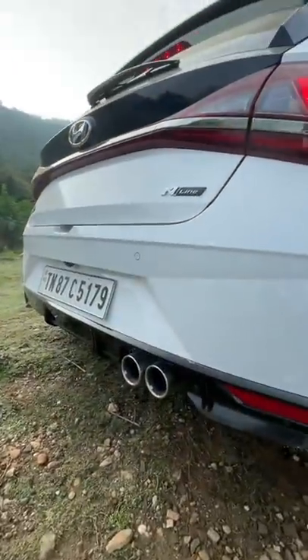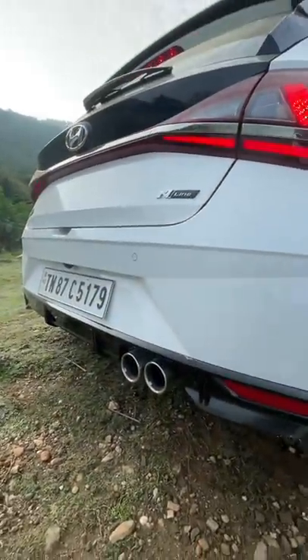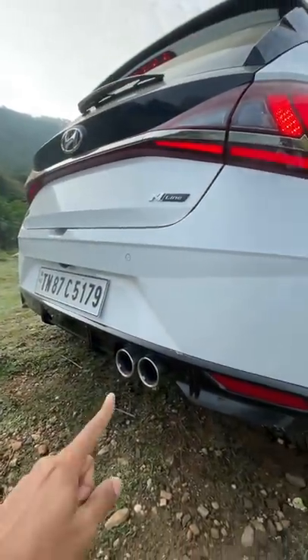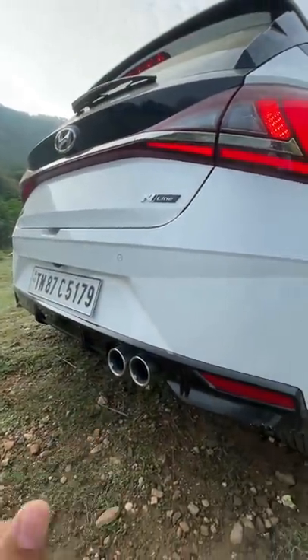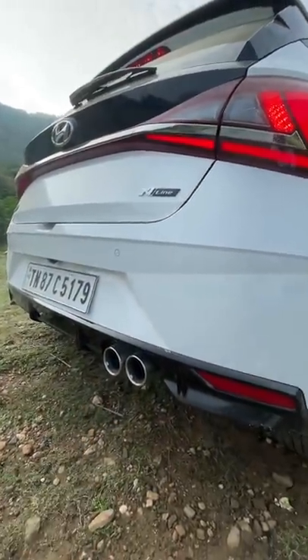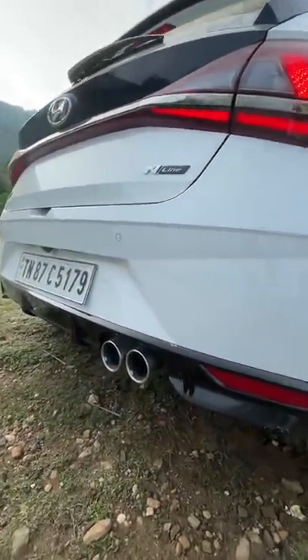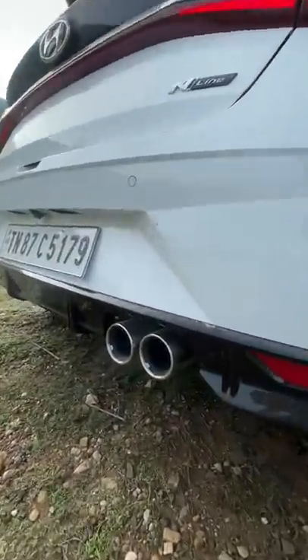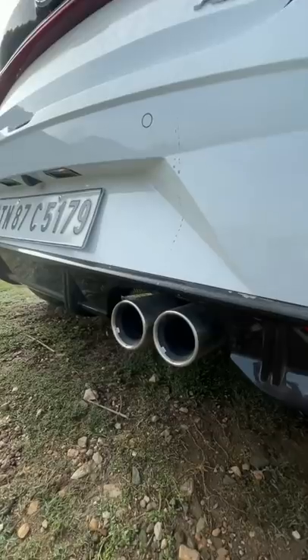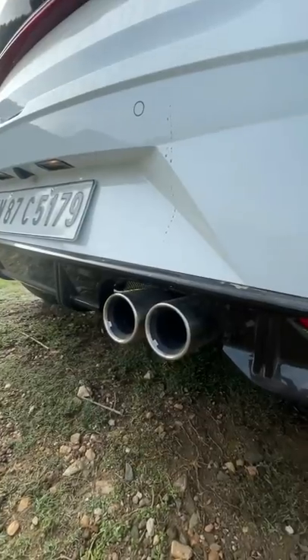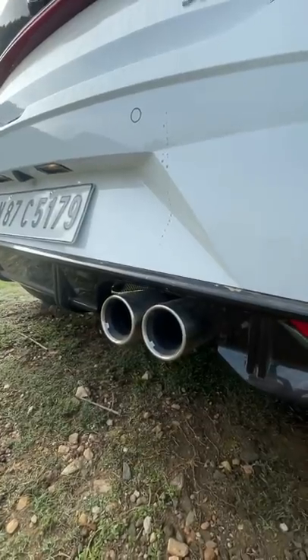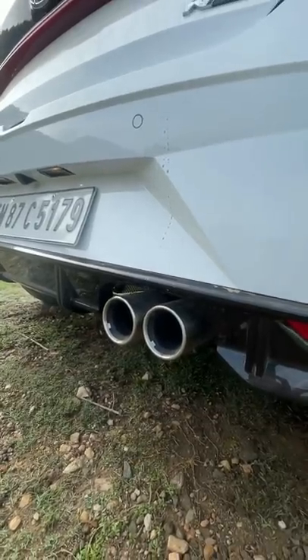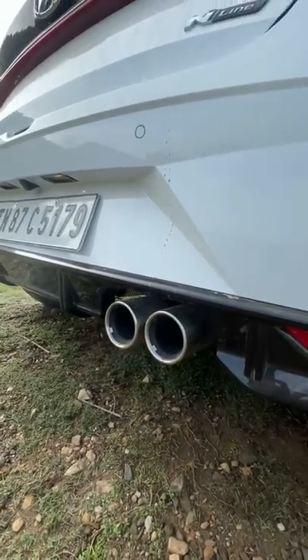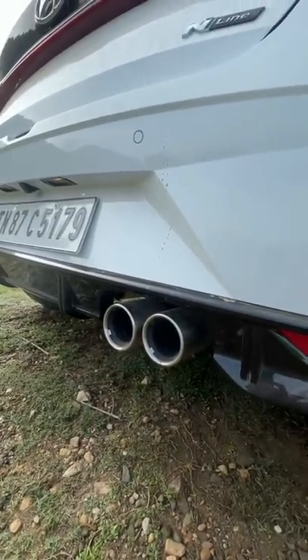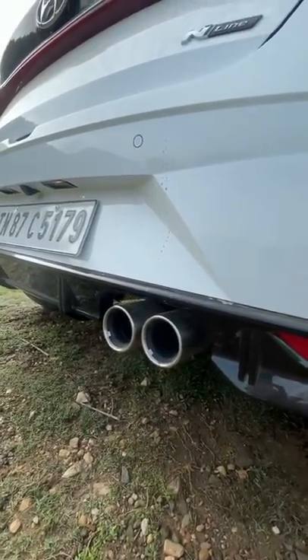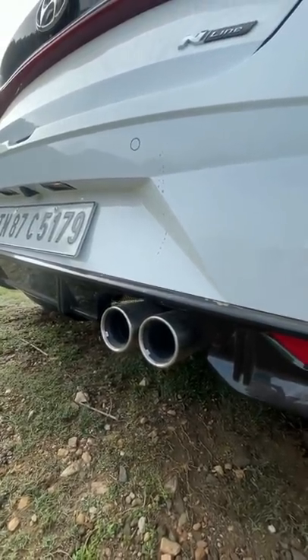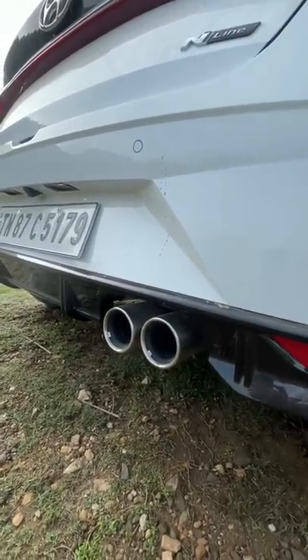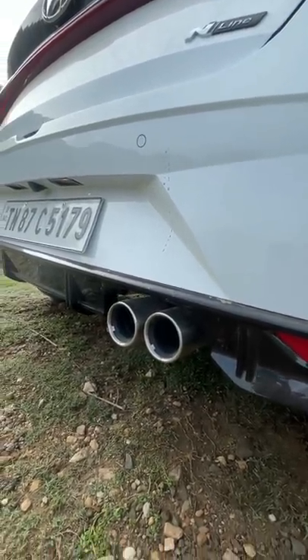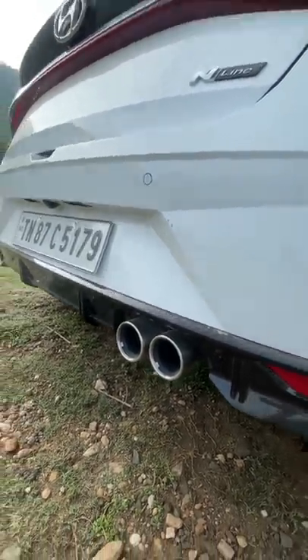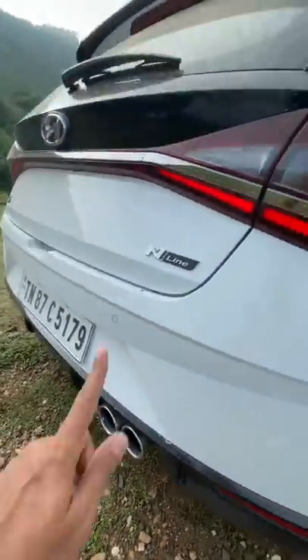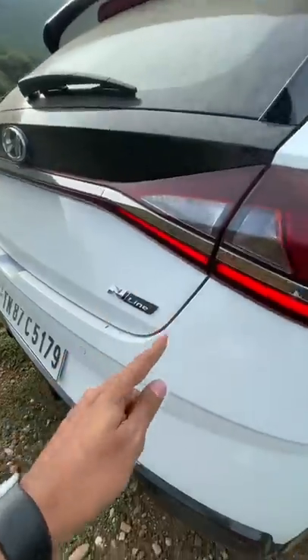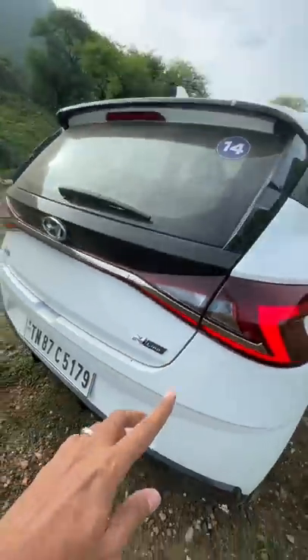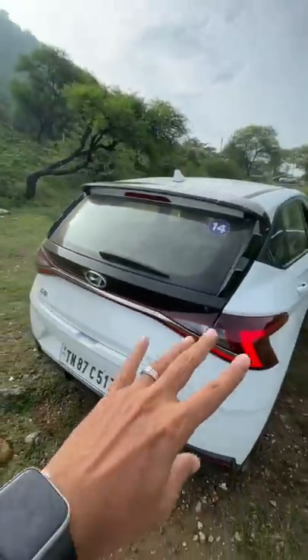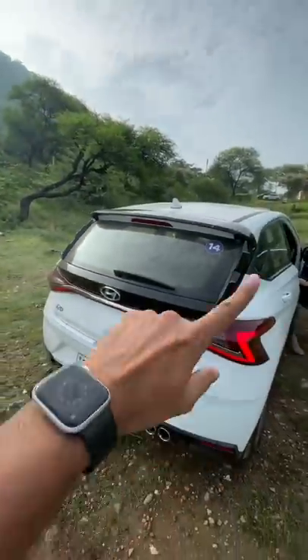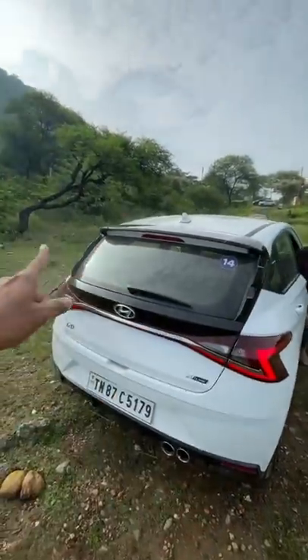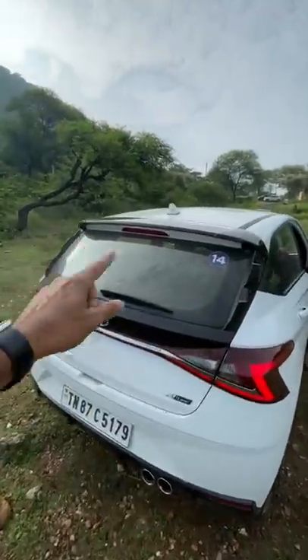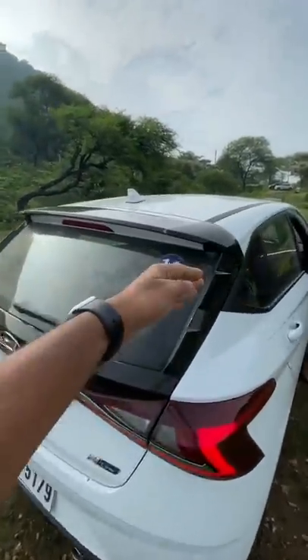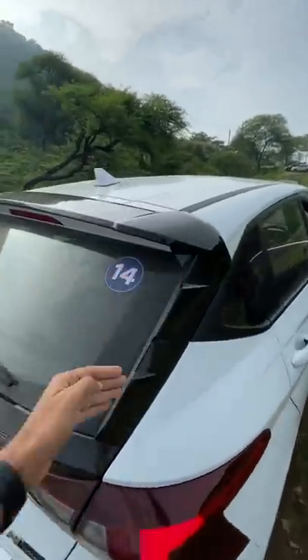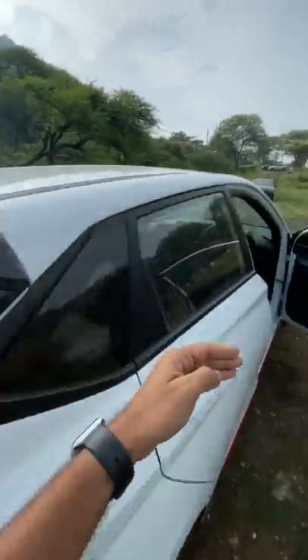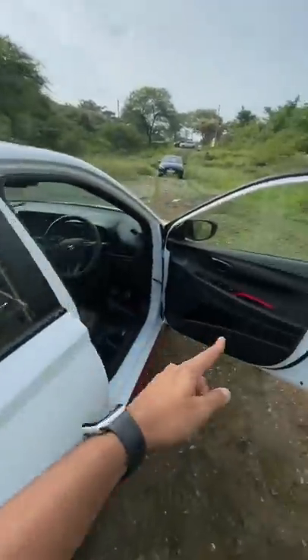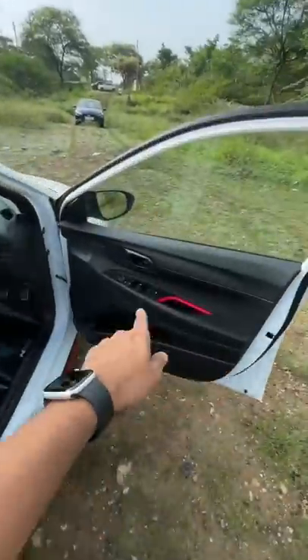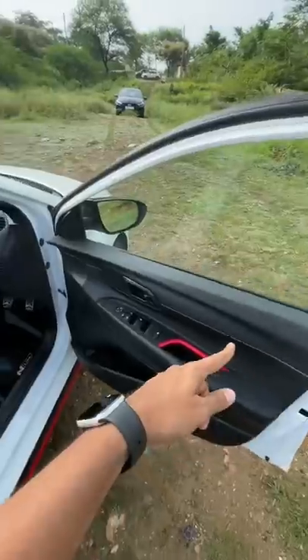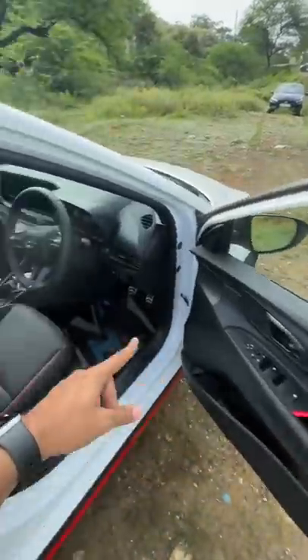Meanwhile, you get these dual-tip exhausts — a sportier exhaust. You can listen to the sound; it actually sounds better on the outside, not really on the inside. N-Line badging right there of course, and you get this spoiler along with this side treatment and red treatment all over the place.